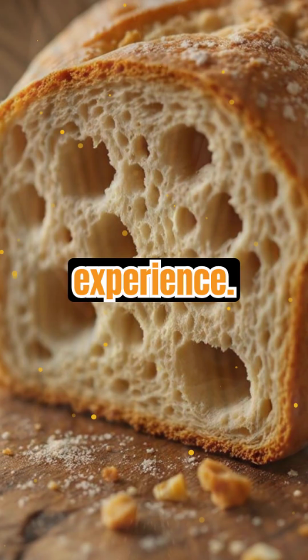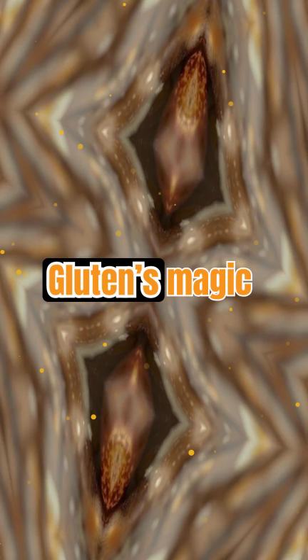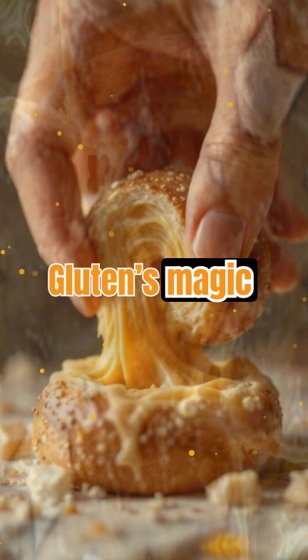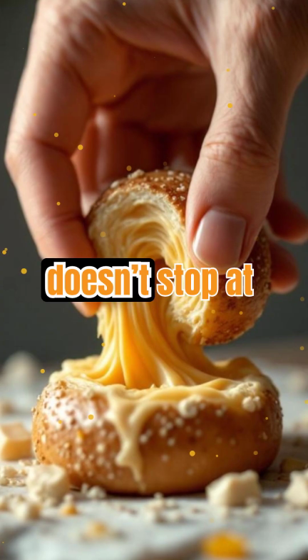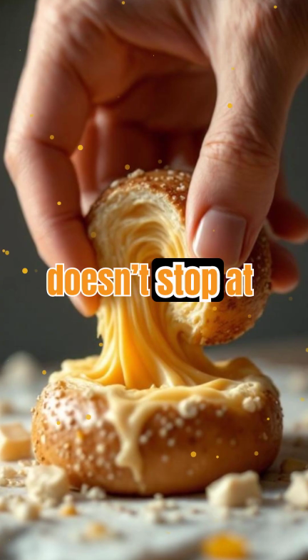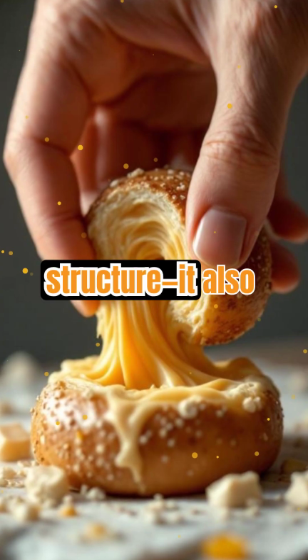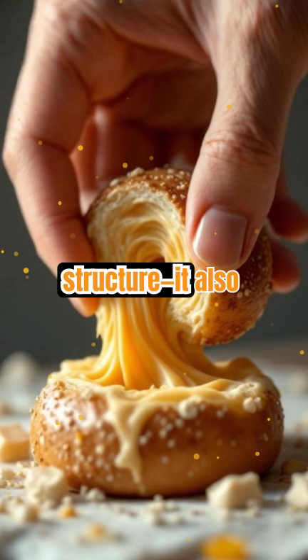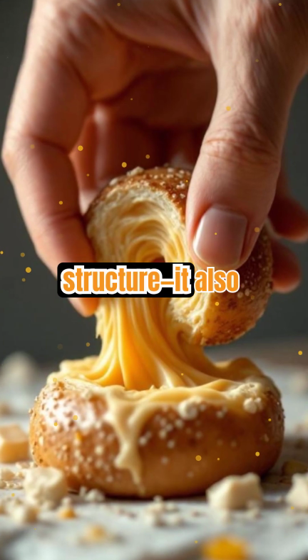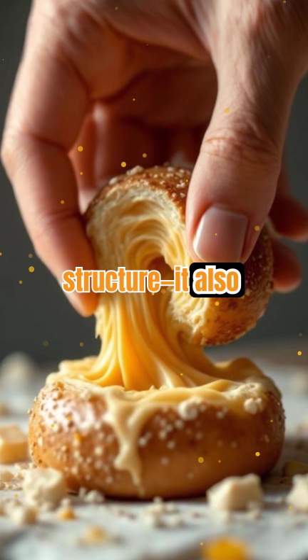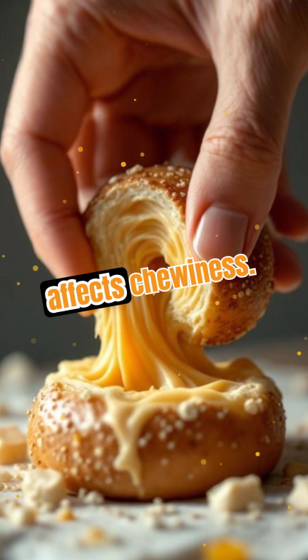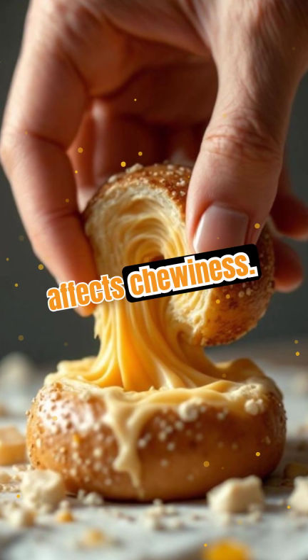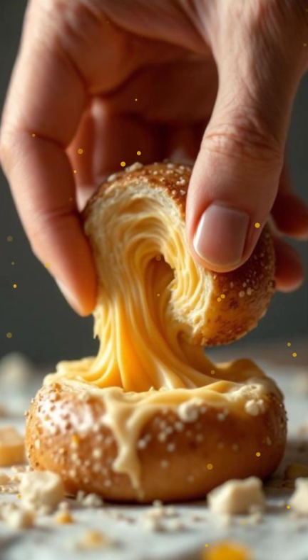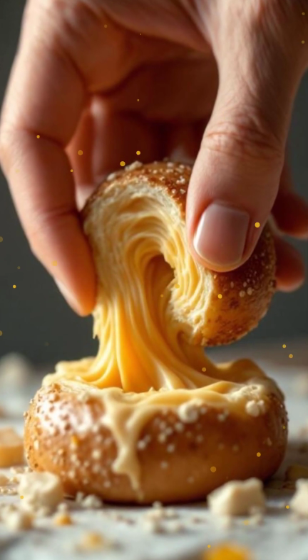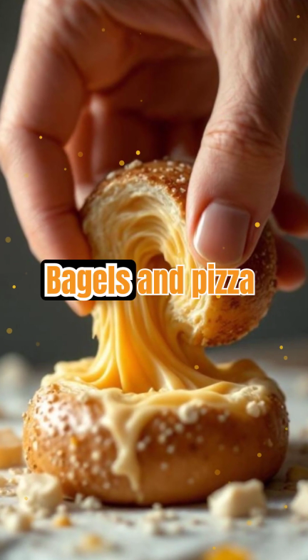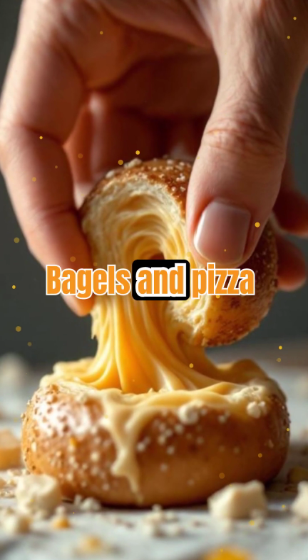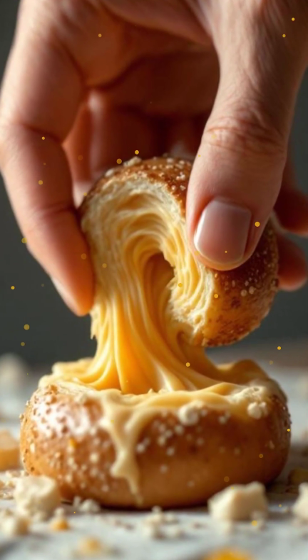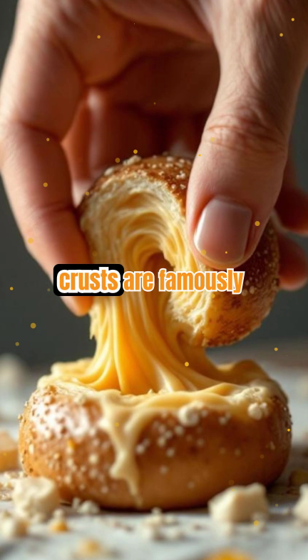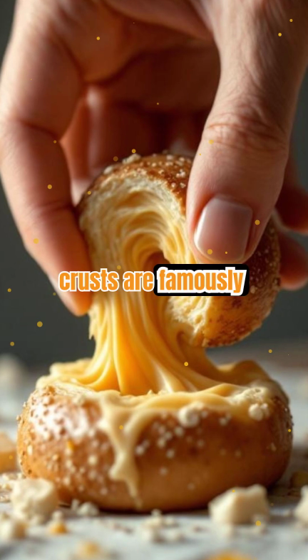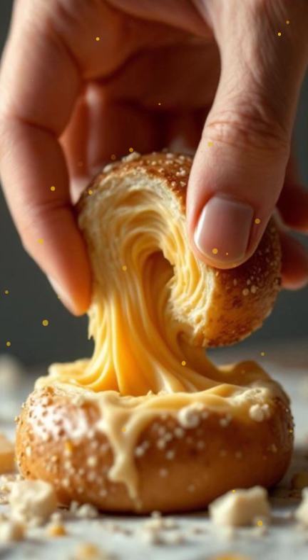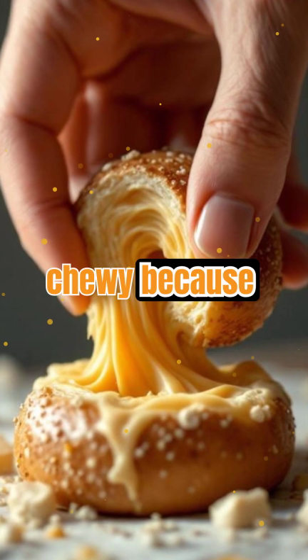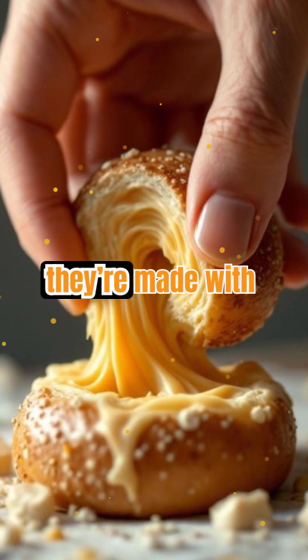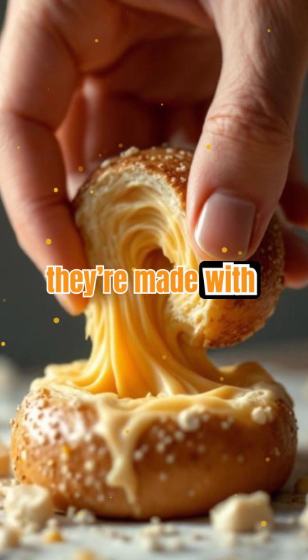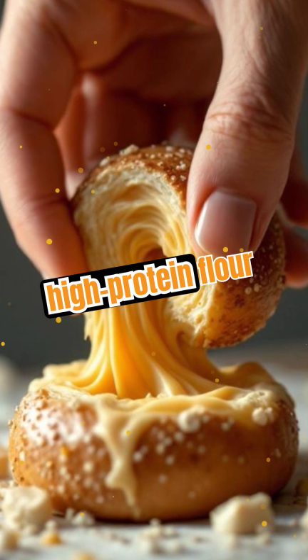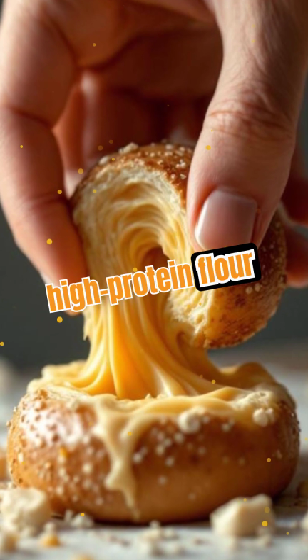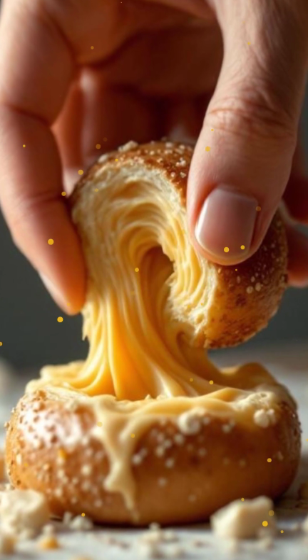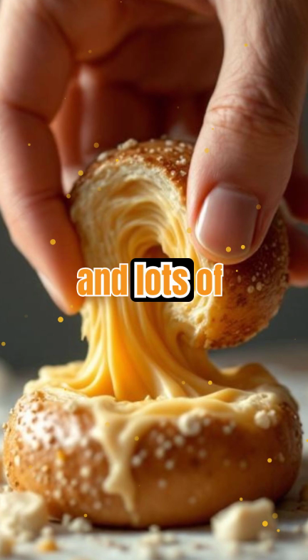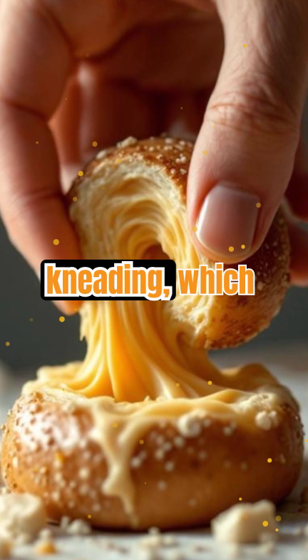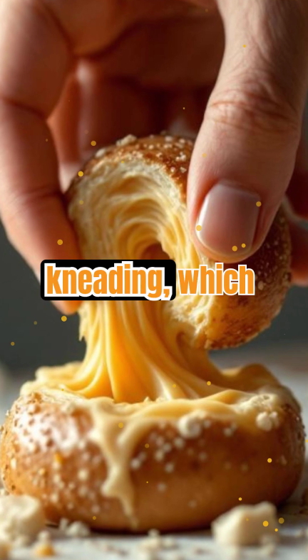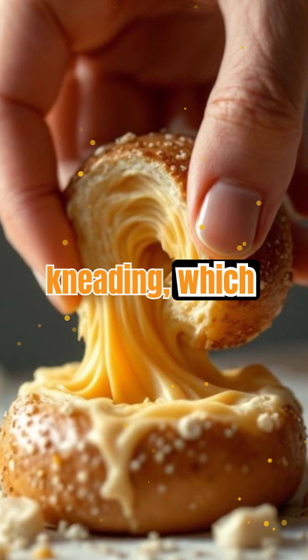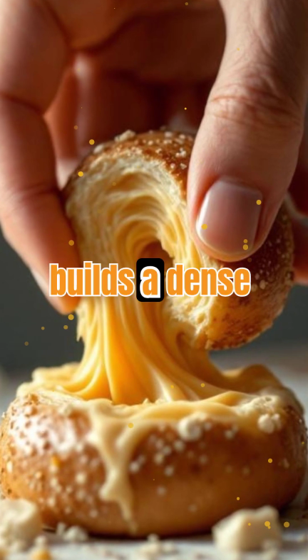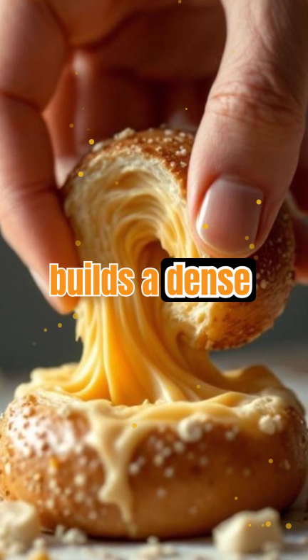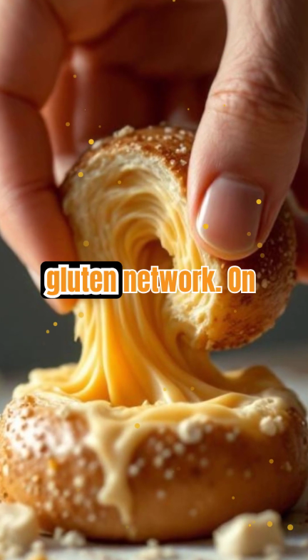Gluten's magic doesn't stop at its structure — it also affects chewiness. Bagels and pizza crusts are famously chewy because they're made with high-protein flour and lots of kneading, which builds a dense gluten network.